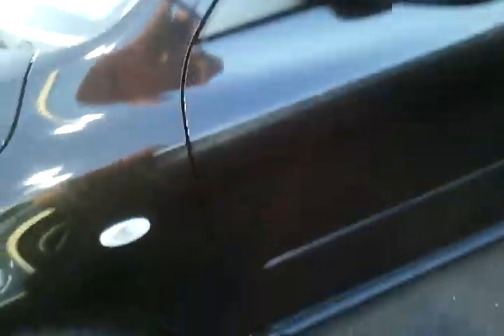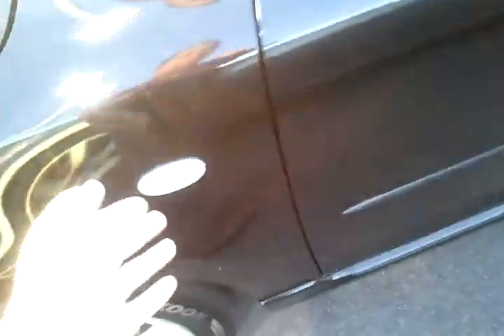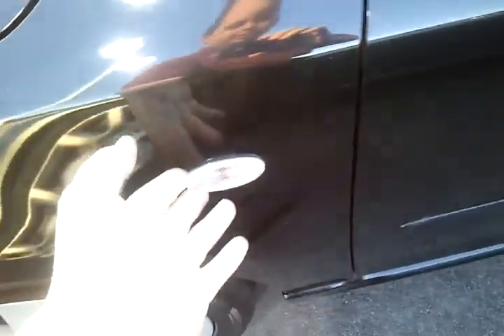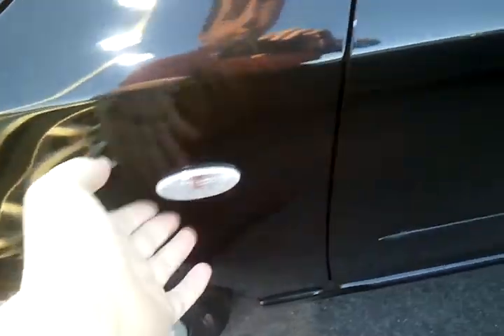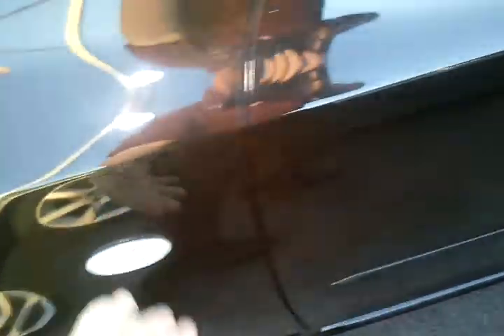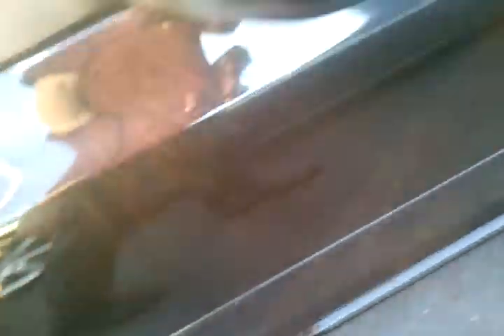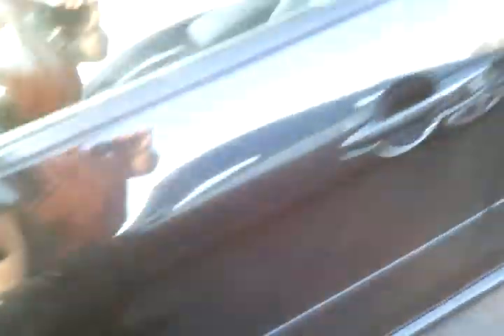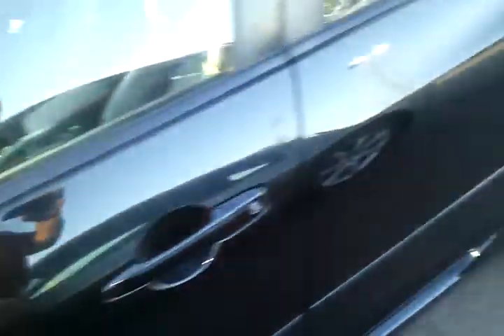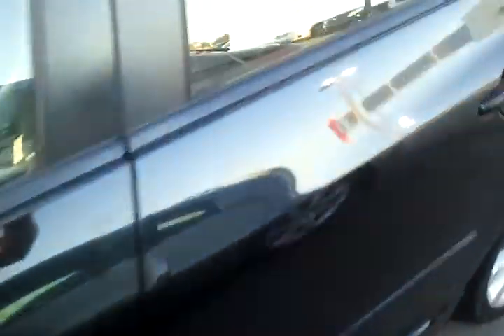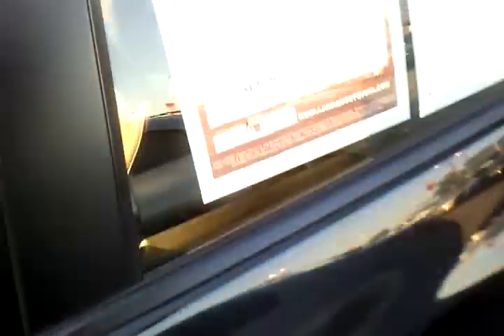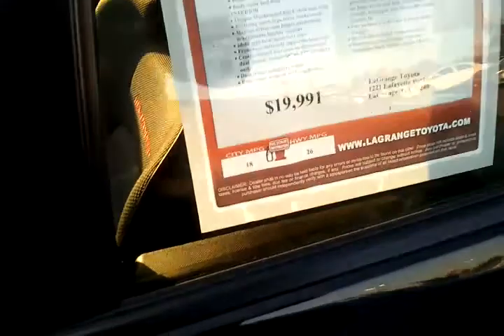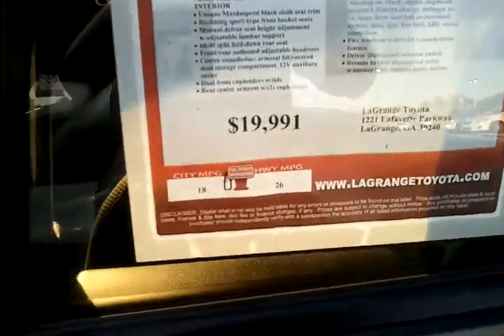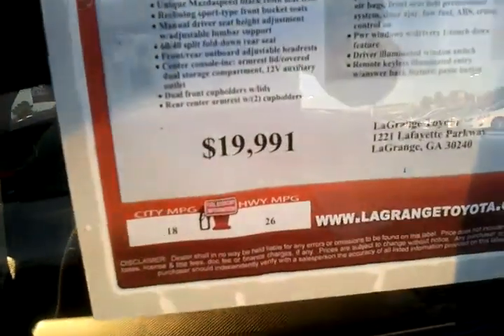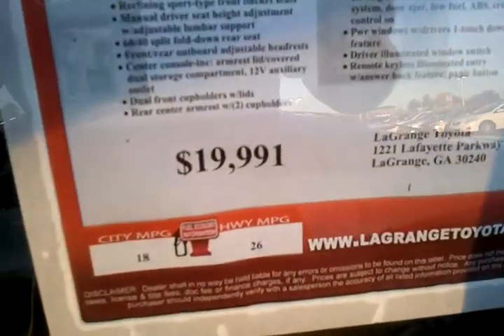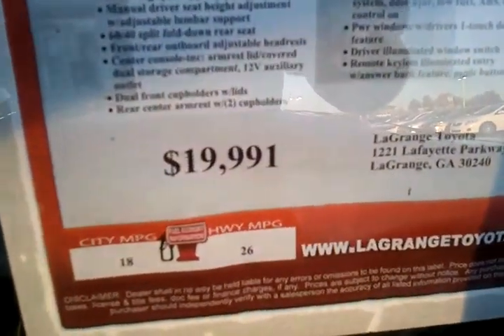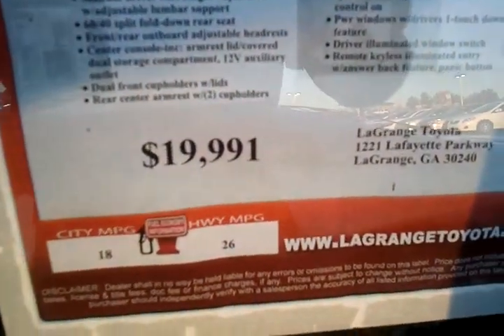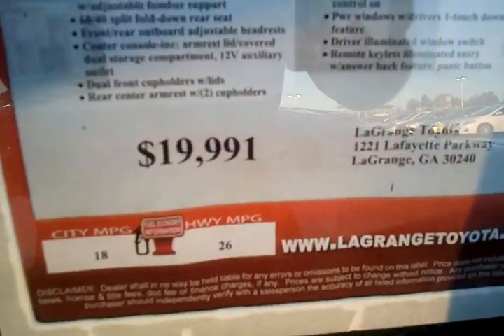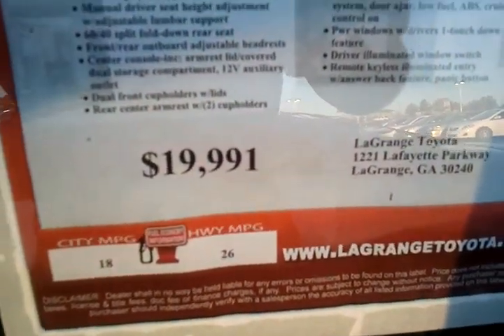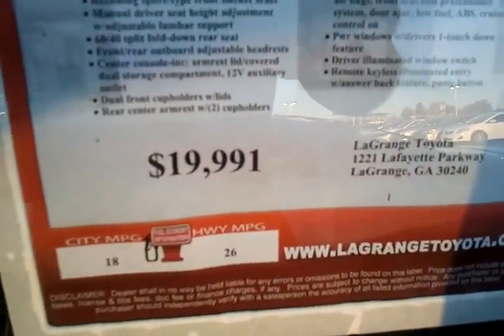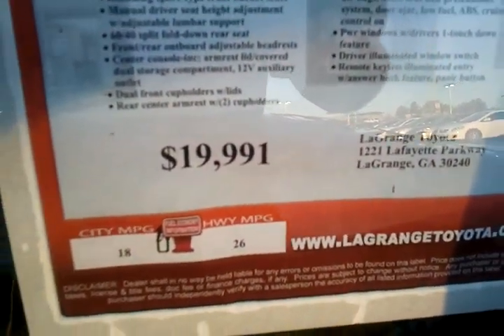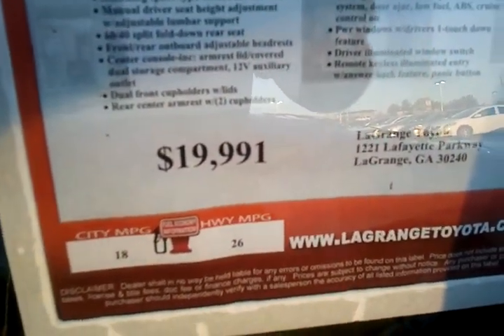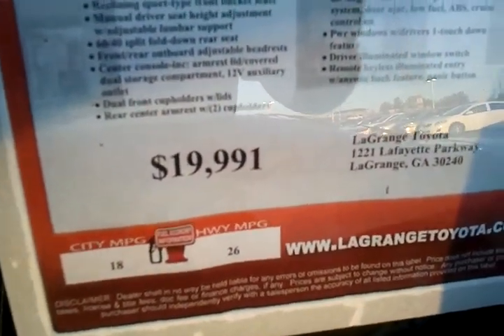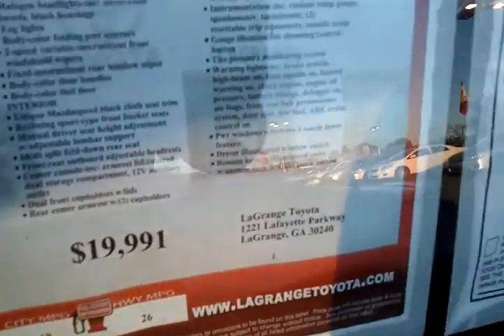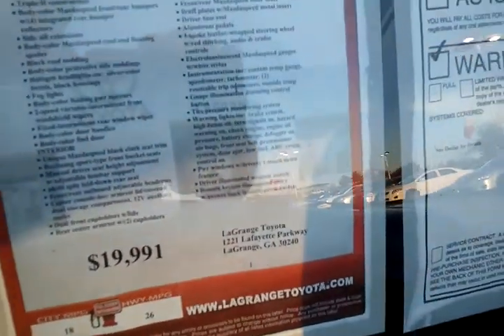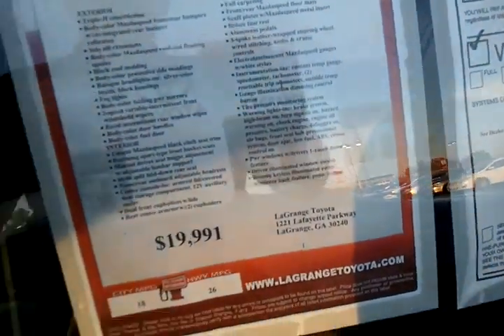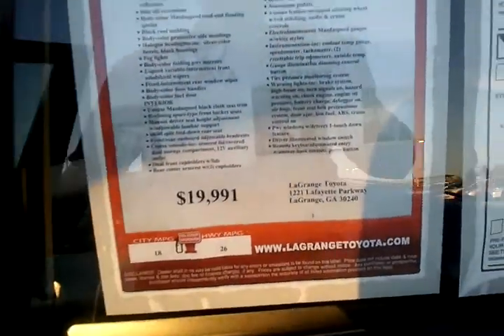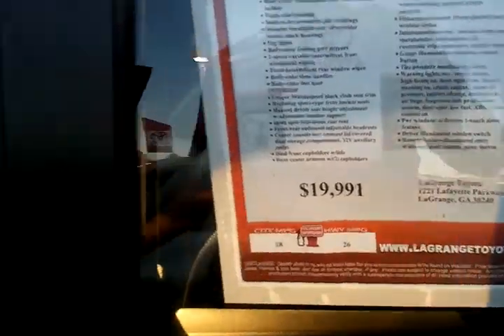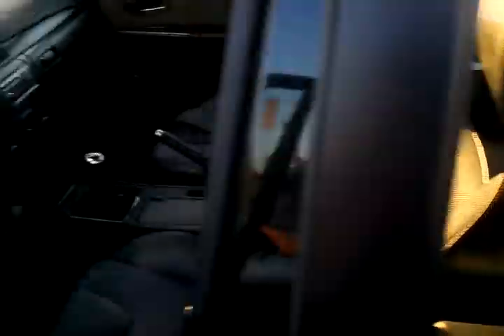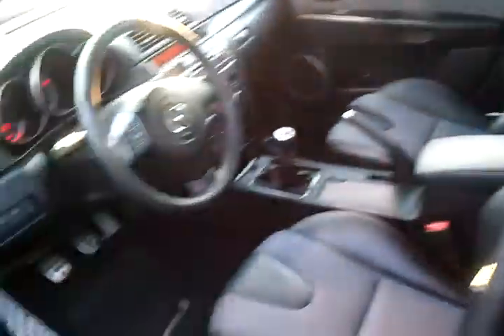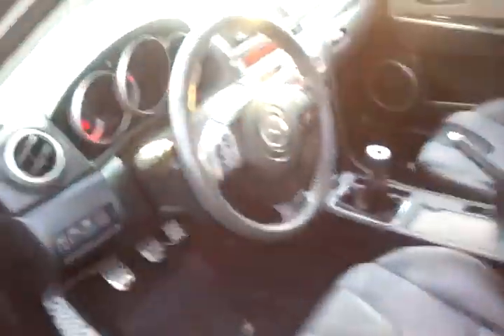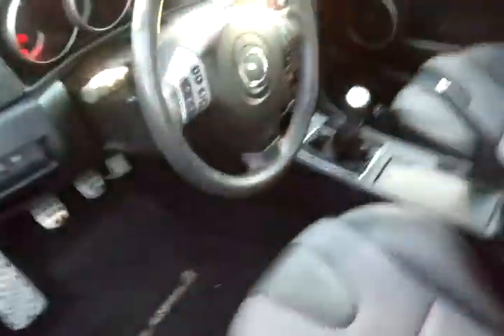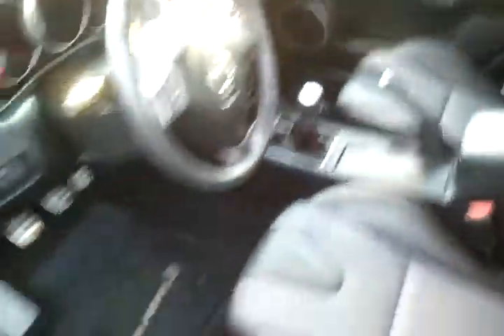We've got the little side signal lights. You can see our original price here is $19,991 — we've got it reduced online for you. It's only got 27,000 miles on it.